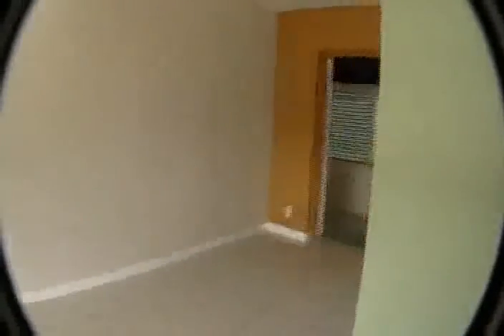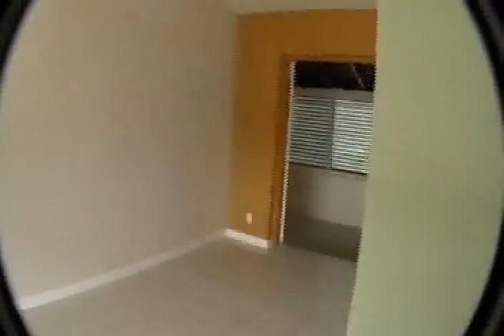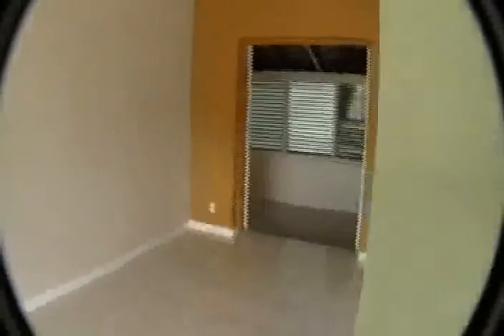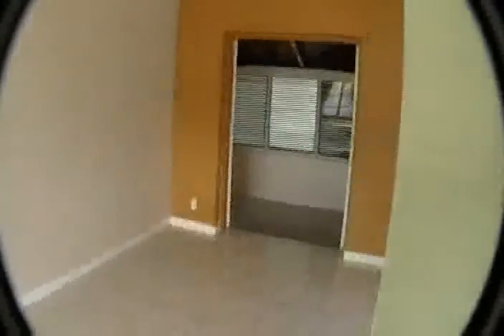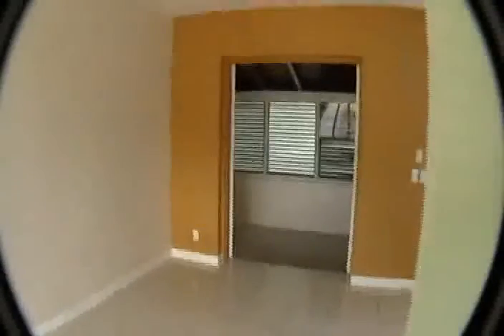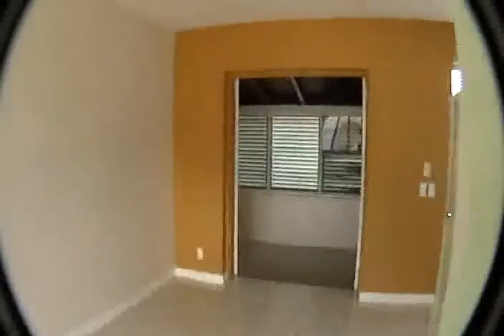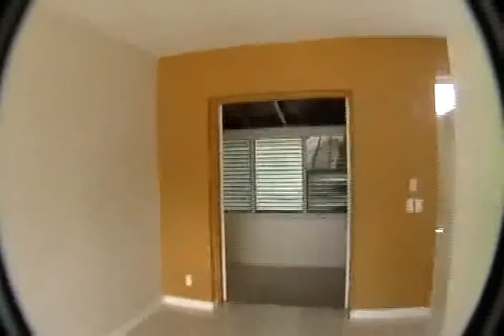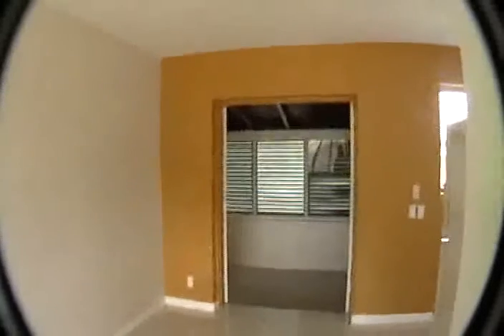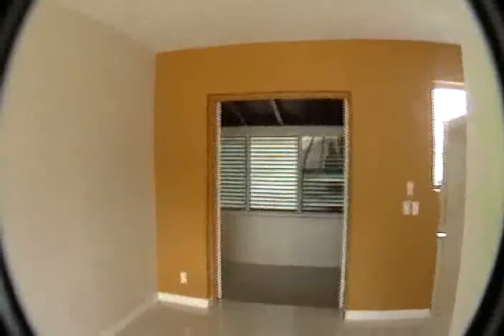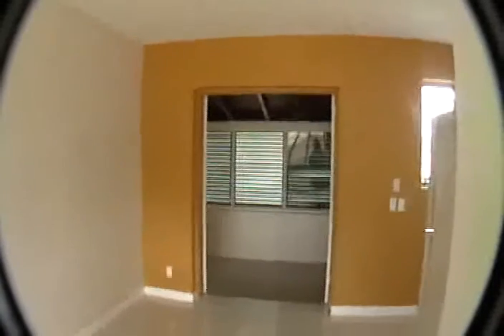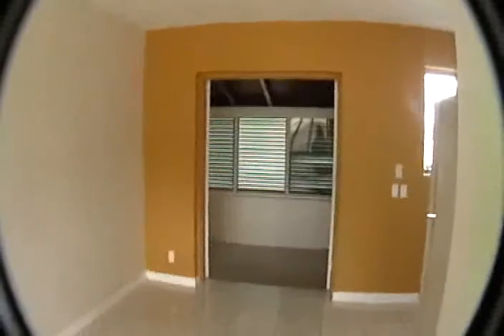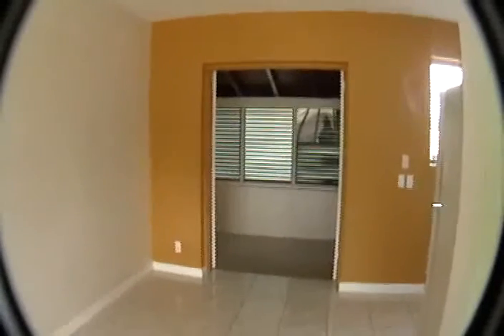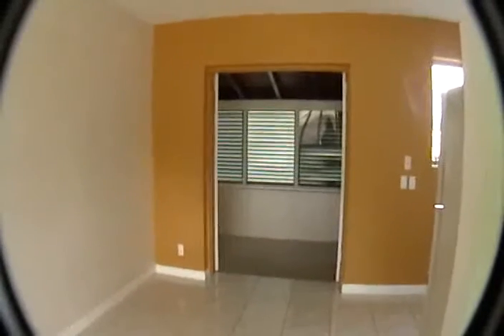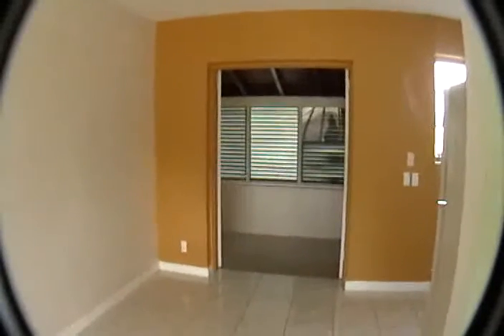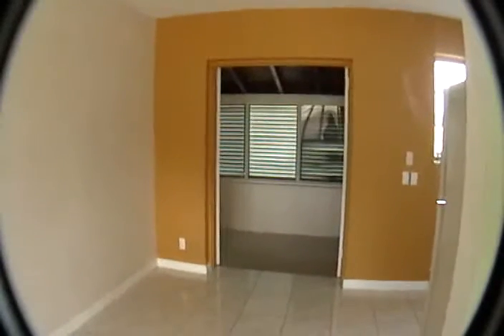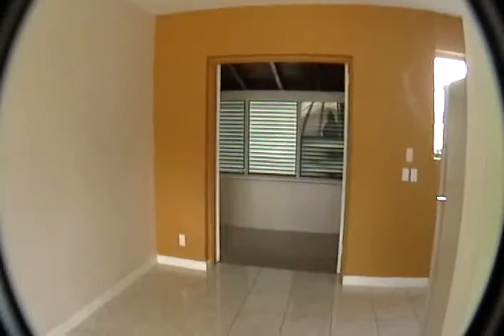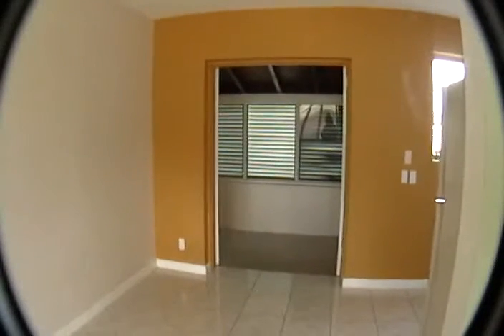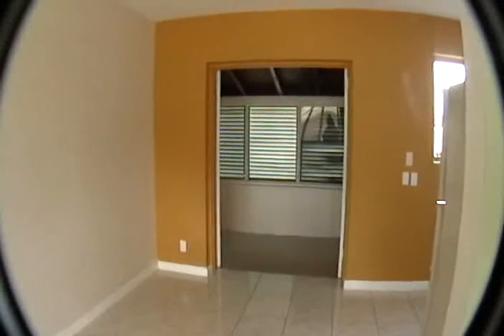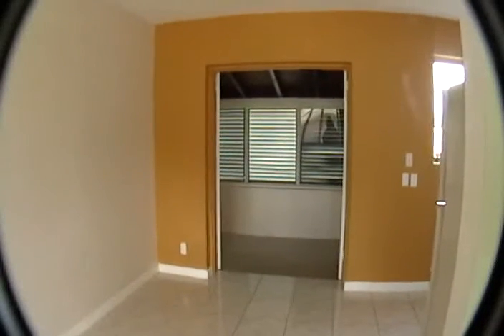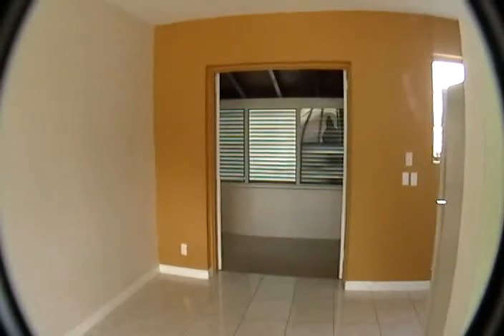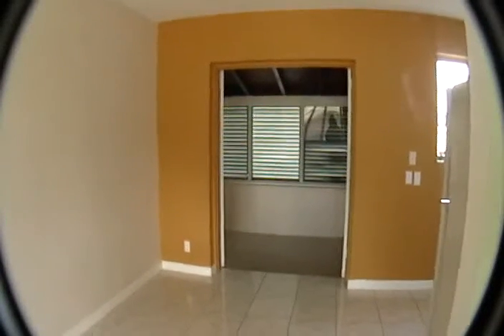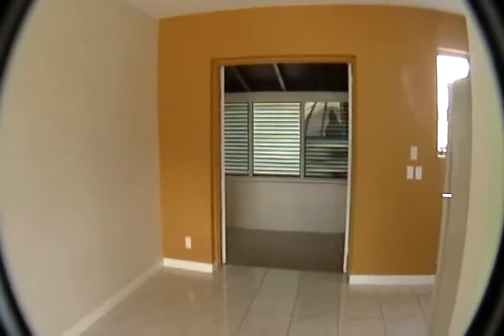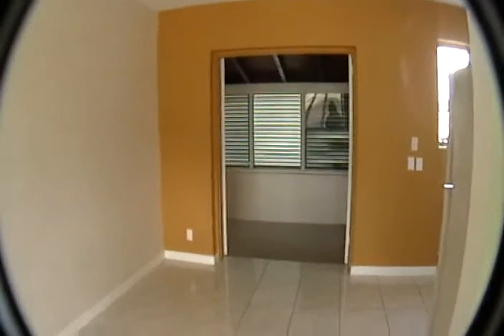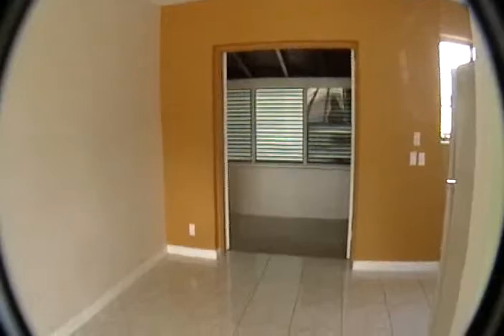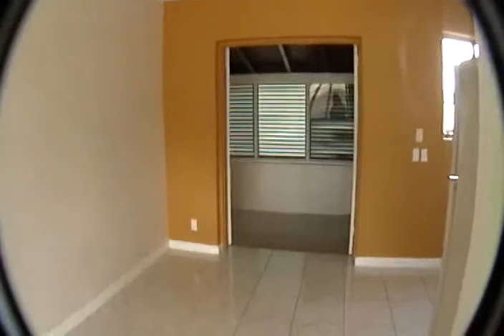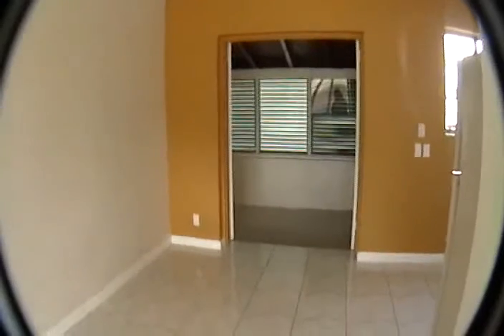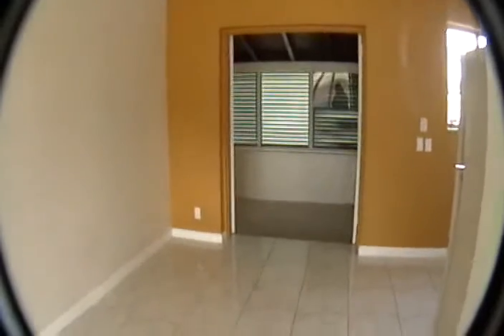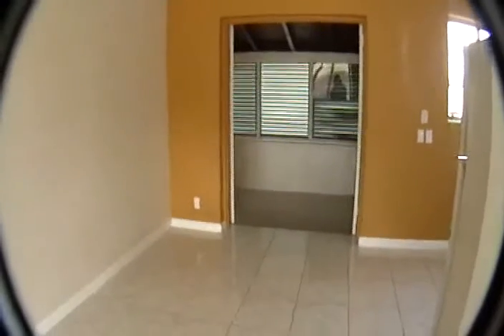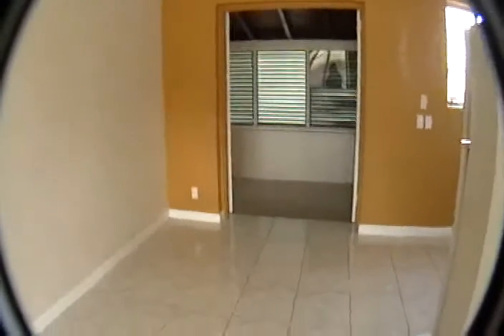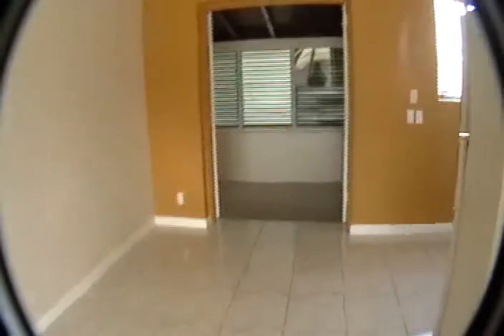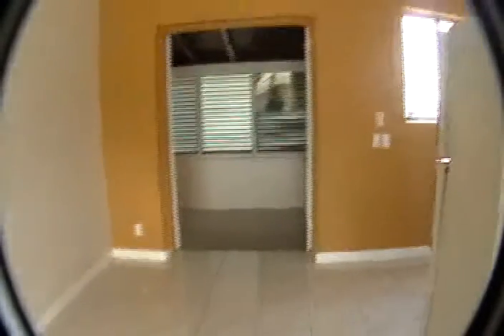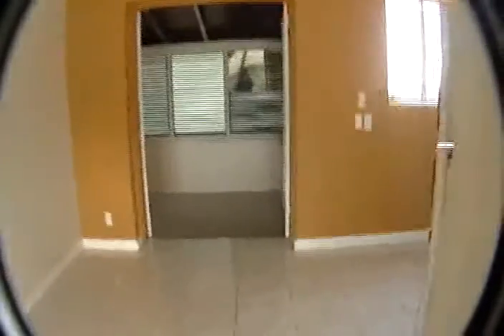Off the family room is the dining area, which leads to a back porch — a closed-in porch area with shutters.